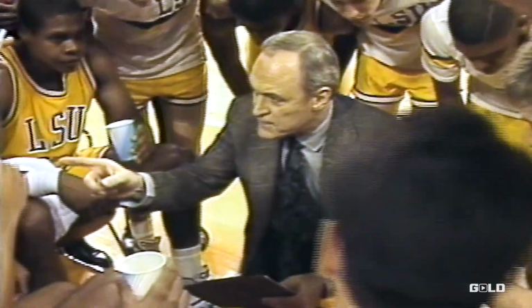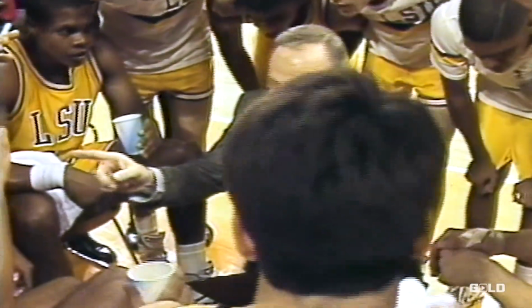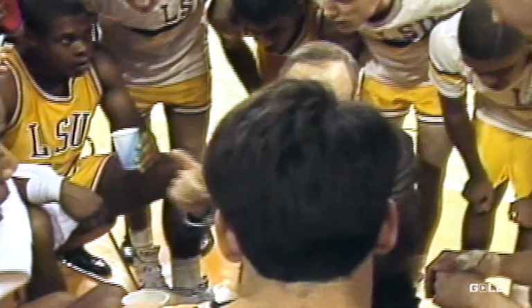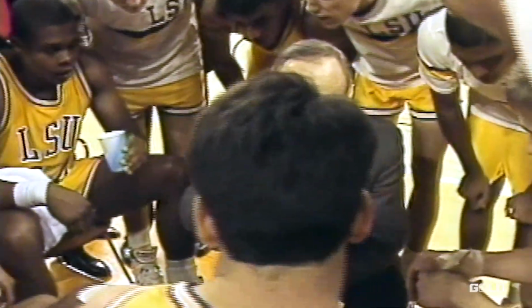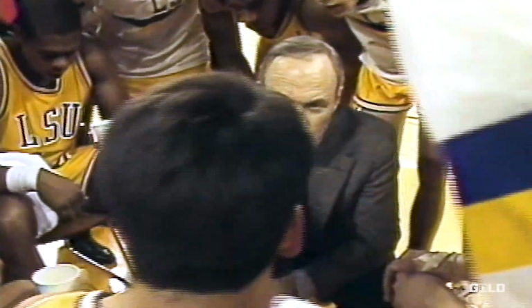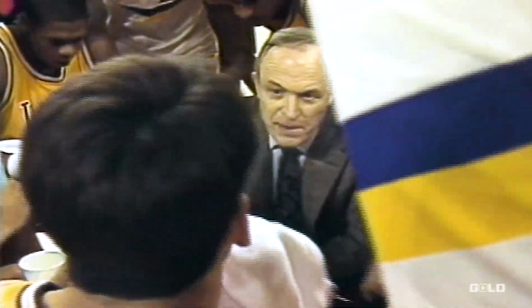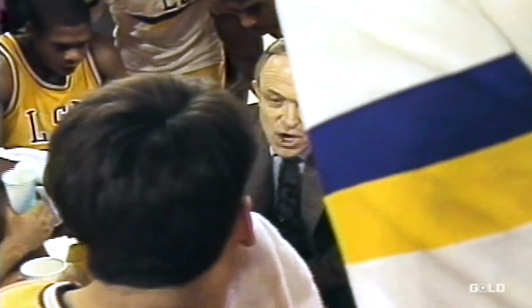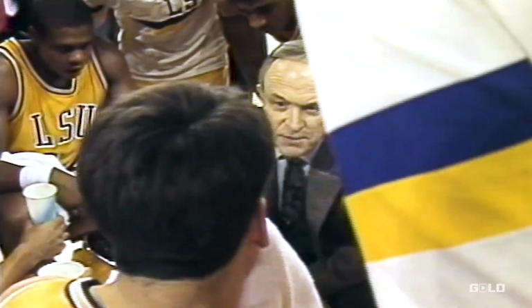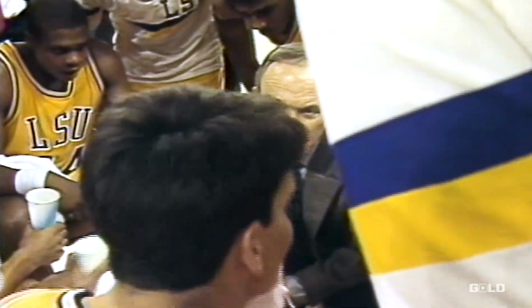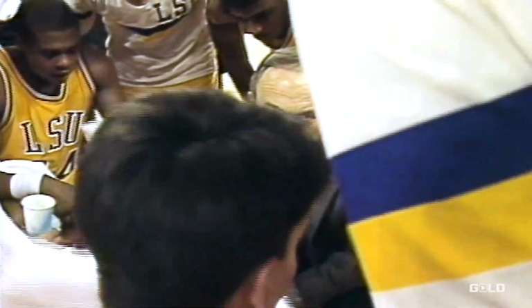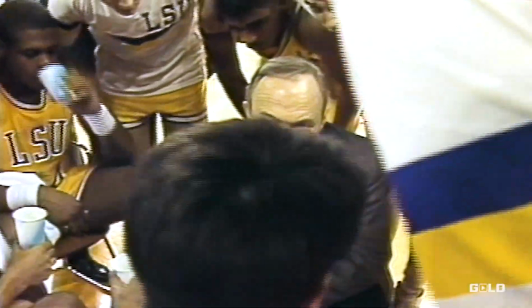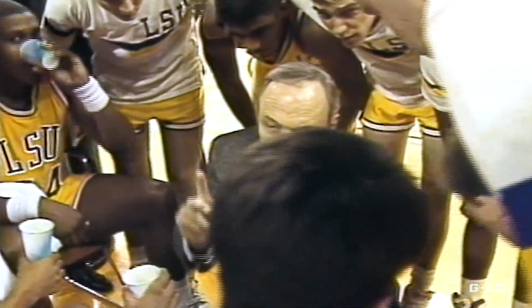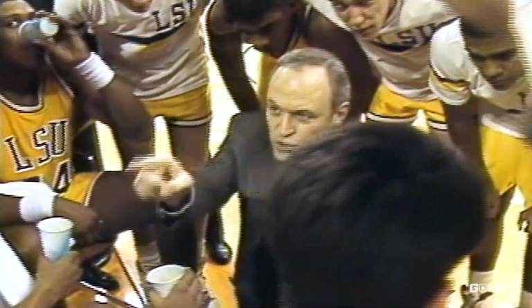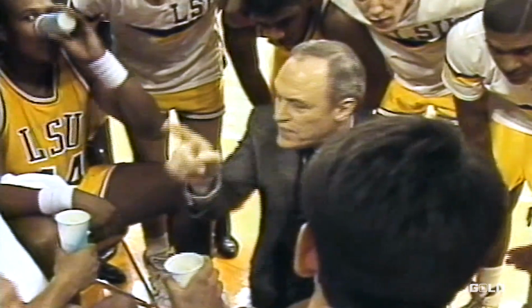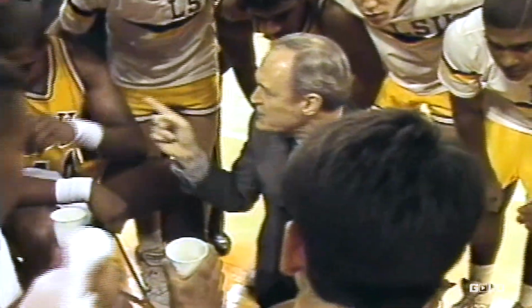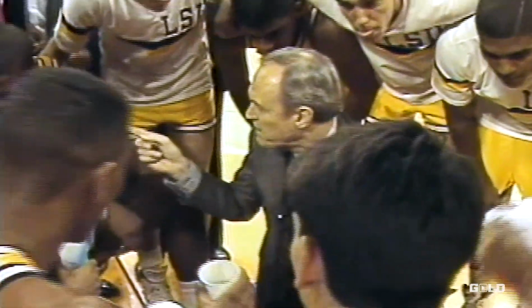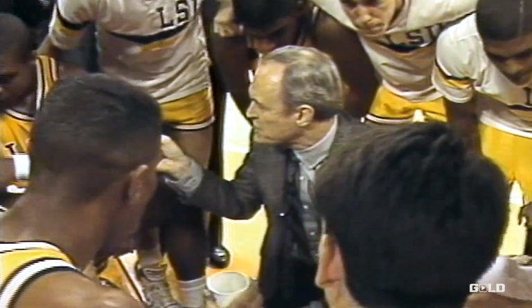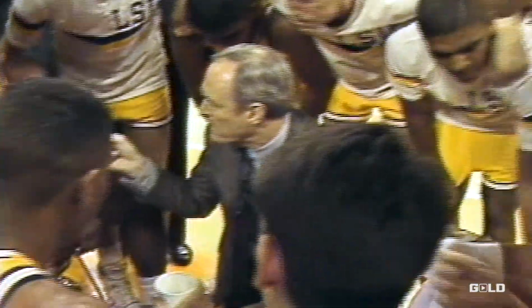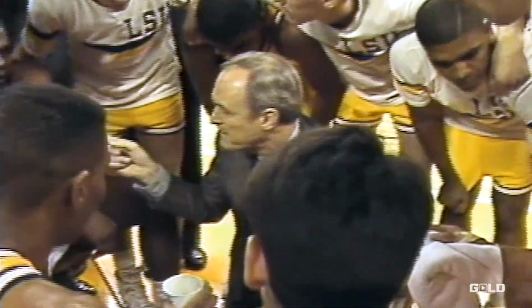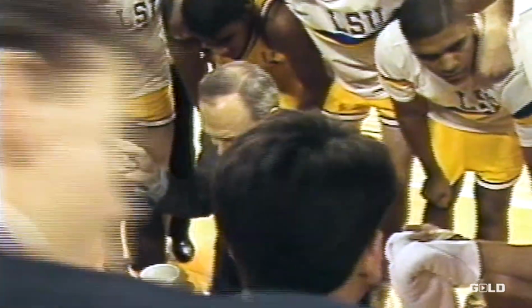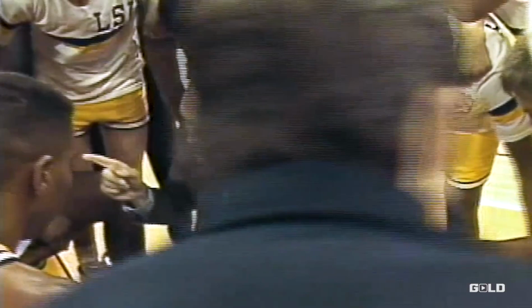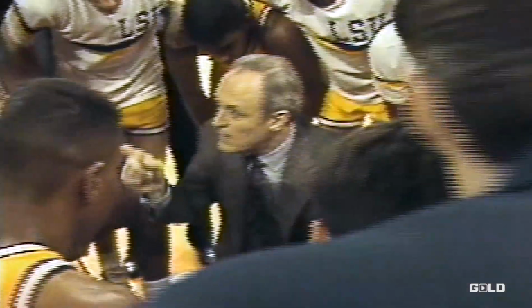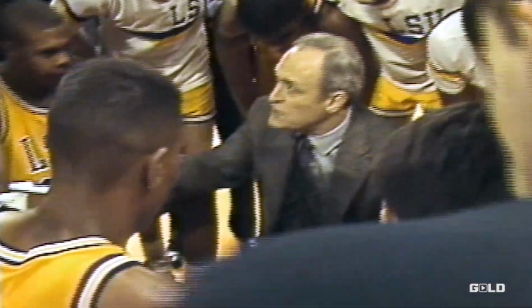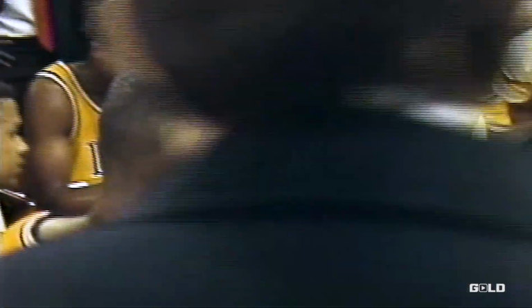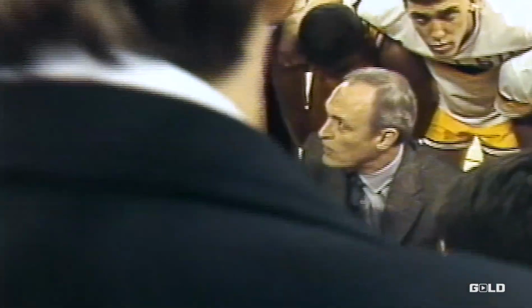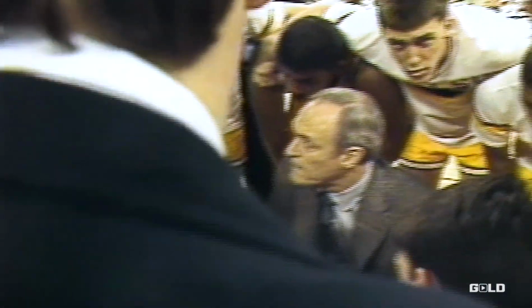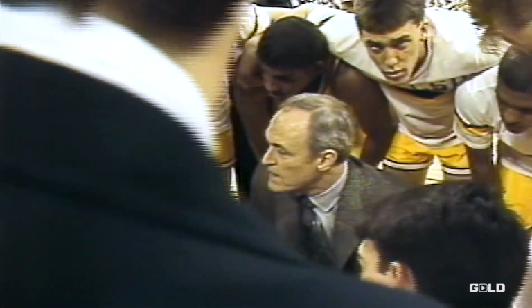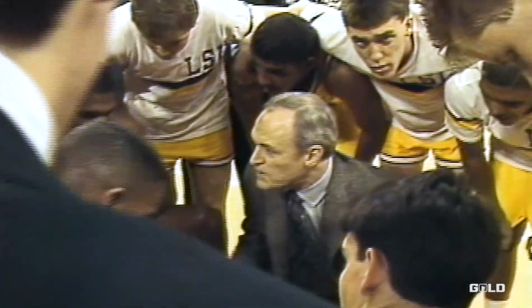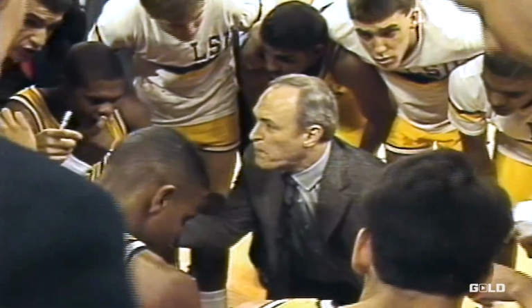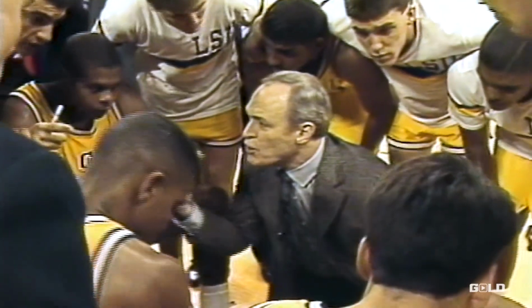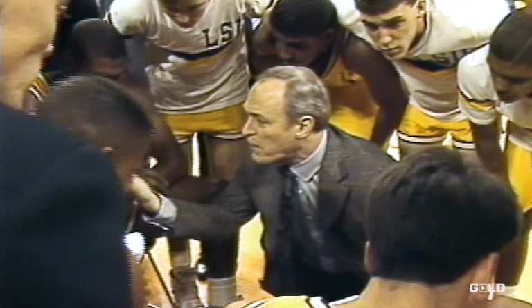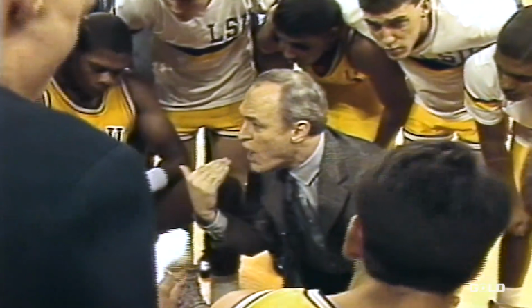Dennis and Chris are going to play the guards man-to-man. You three guys are going to play zone. Okay? Let's go, Tigers, here this afternoon.